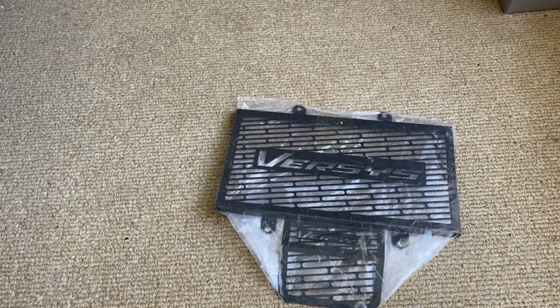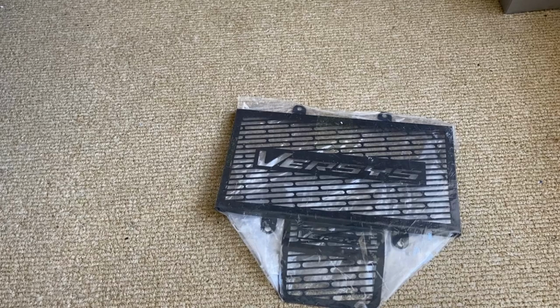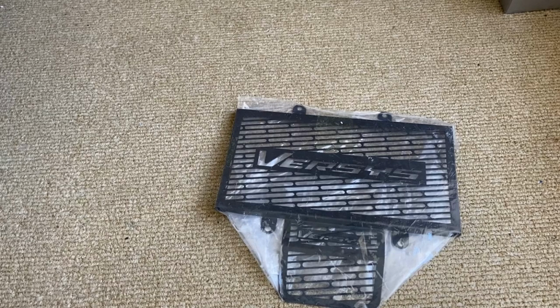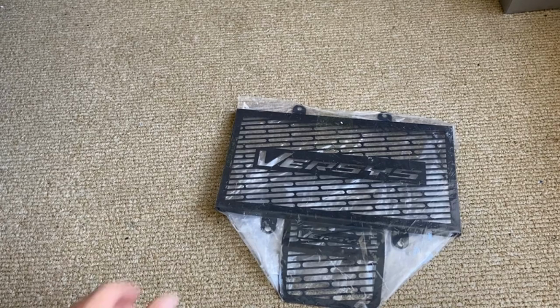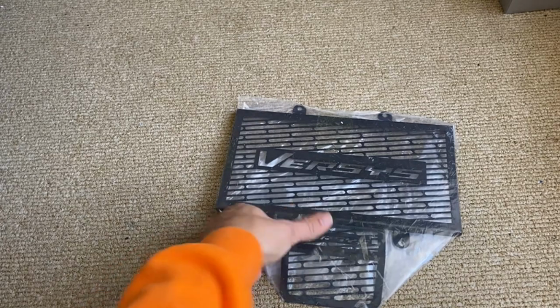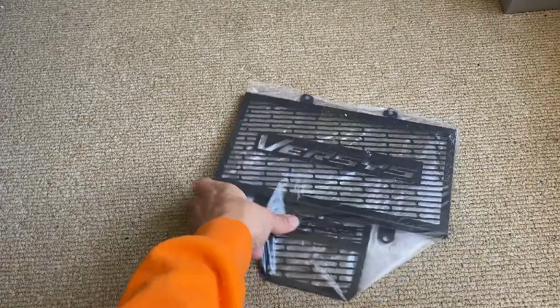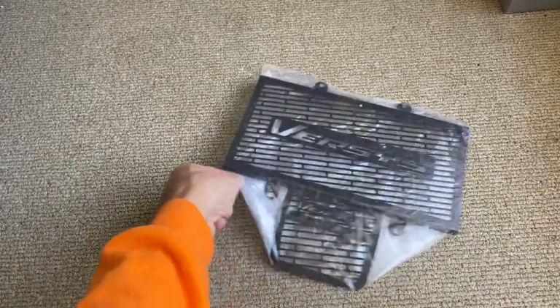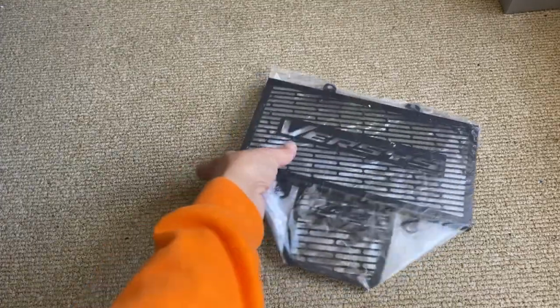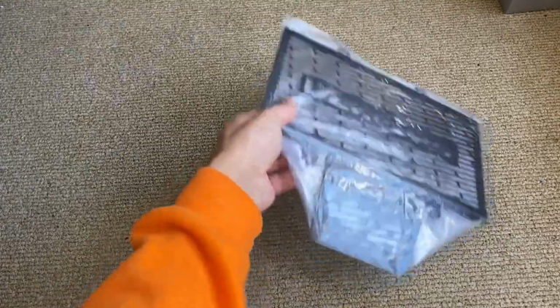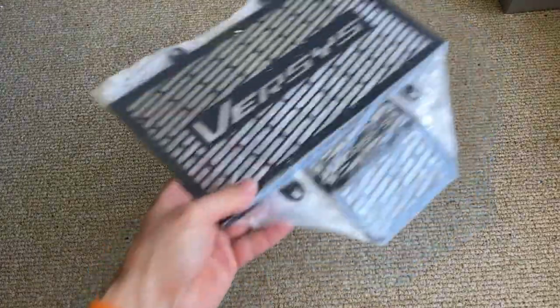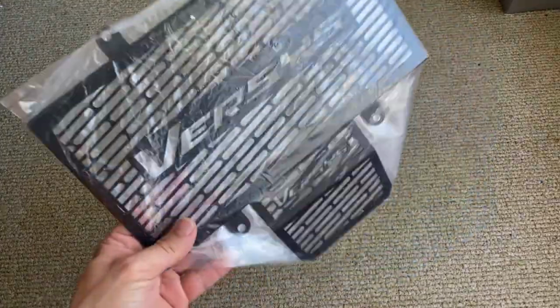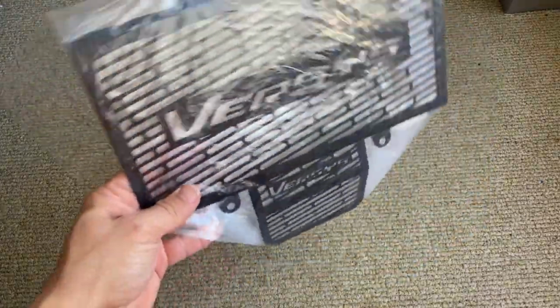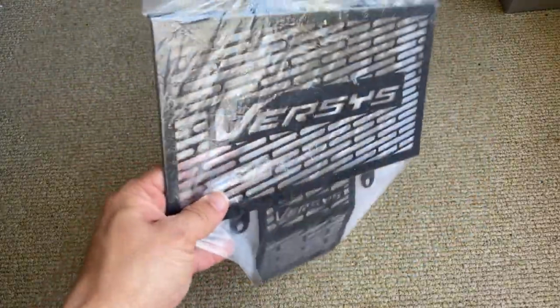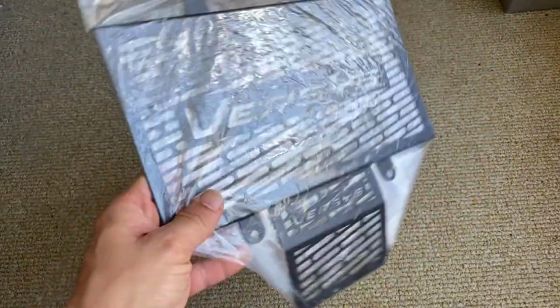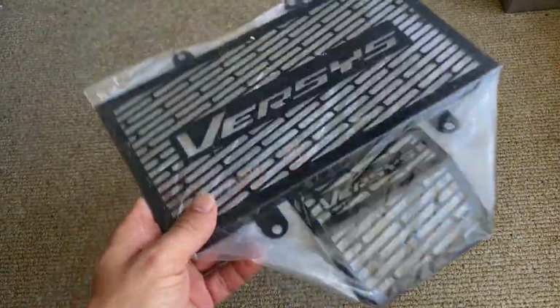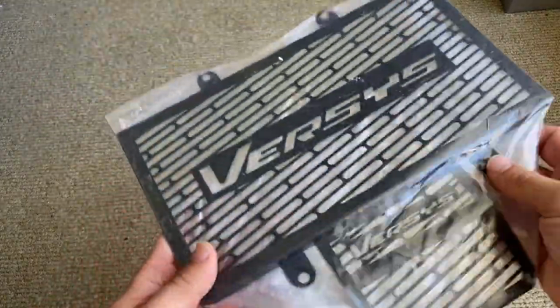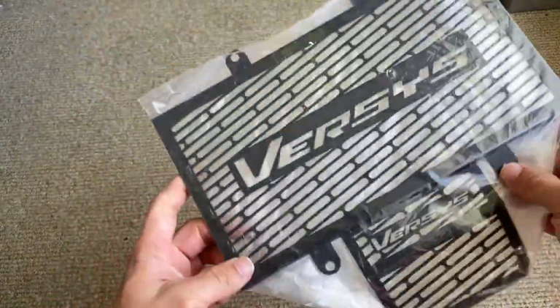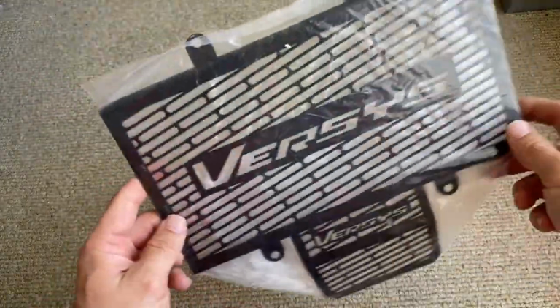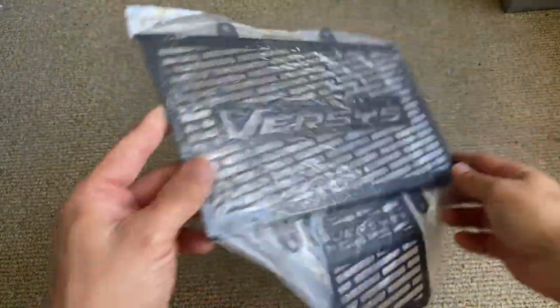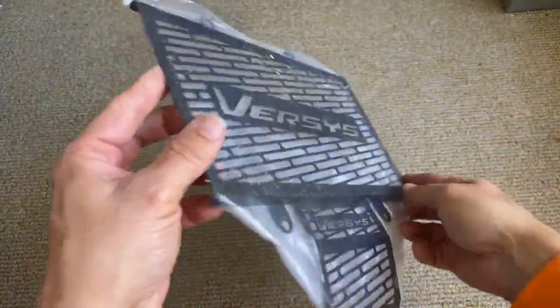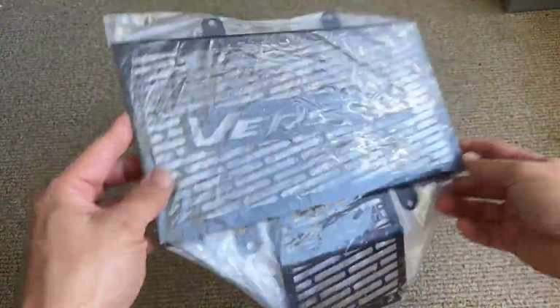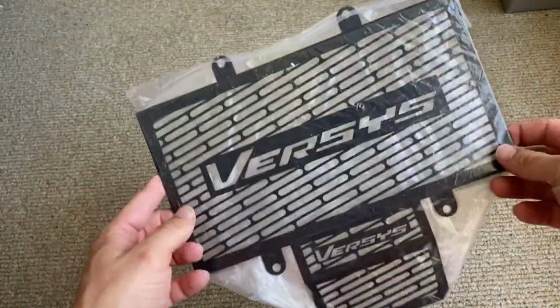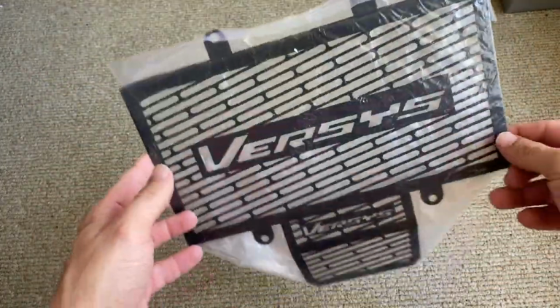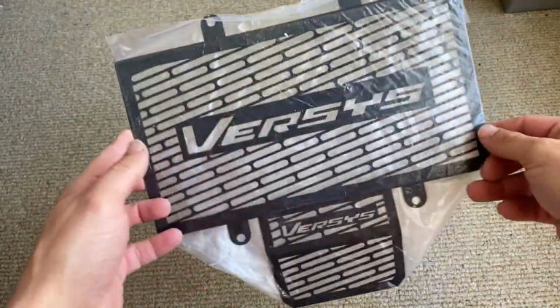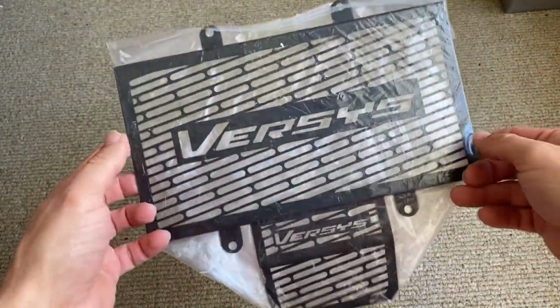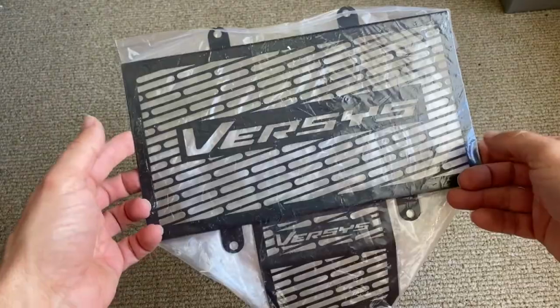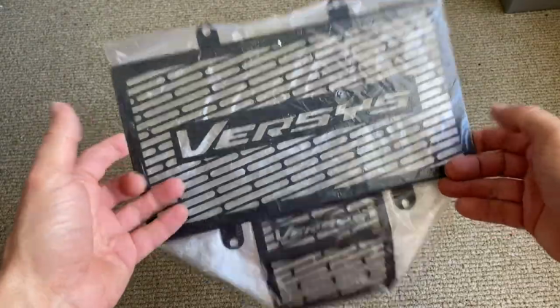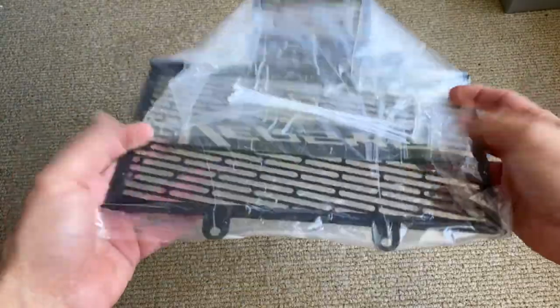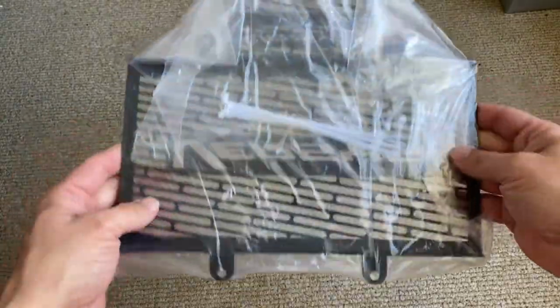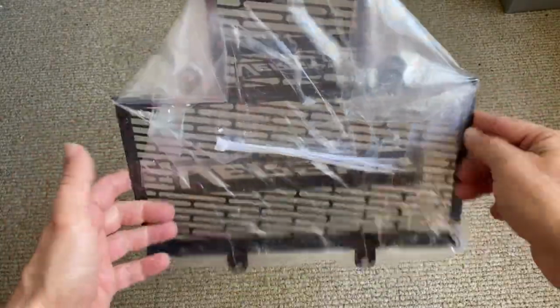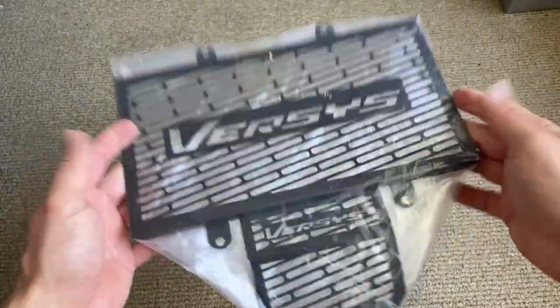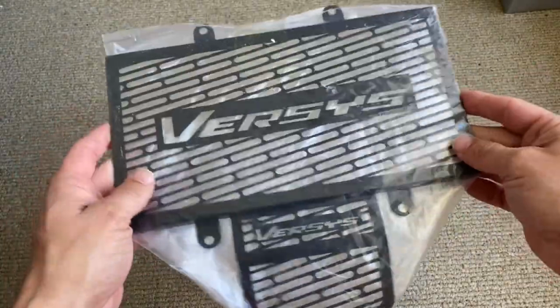Hello everybody, welcome to Vroom Vroom Zoom. This is another video in the accessories series I'm doing for the Versys, and this is another thing that's just arrived in the mail.